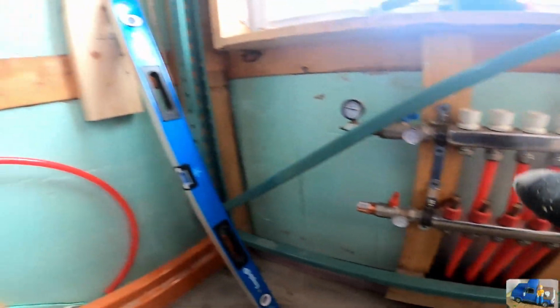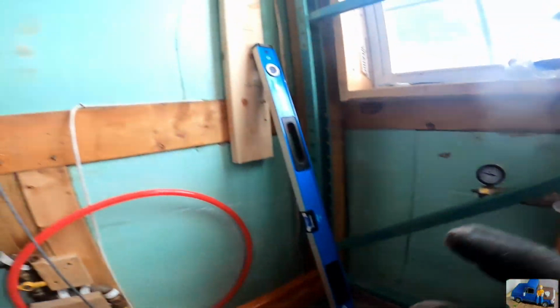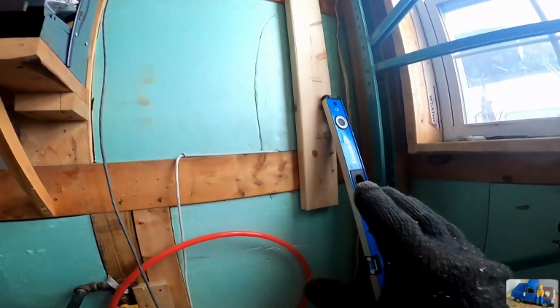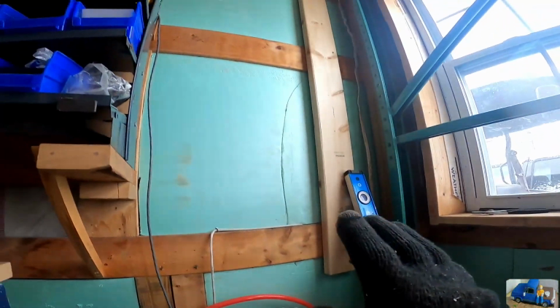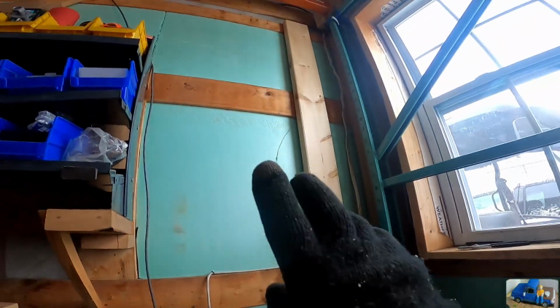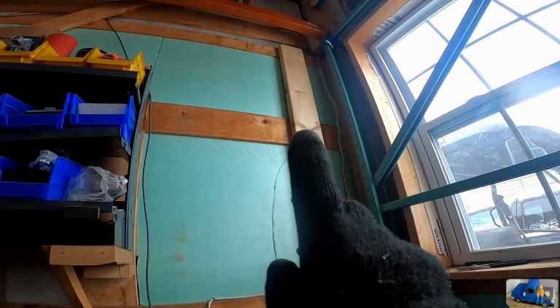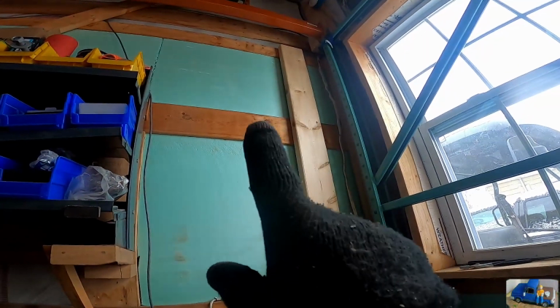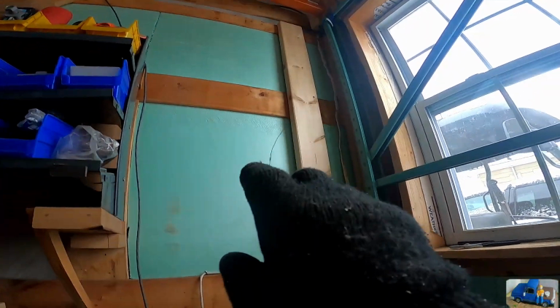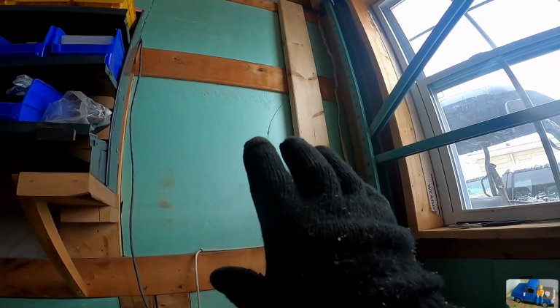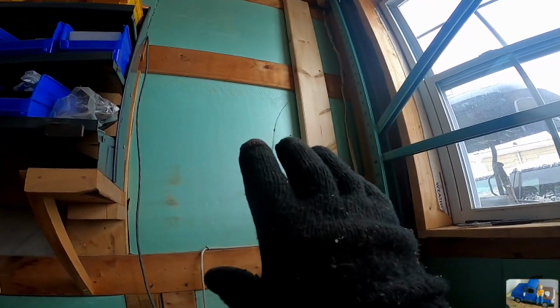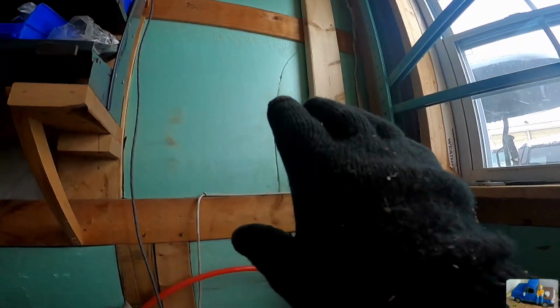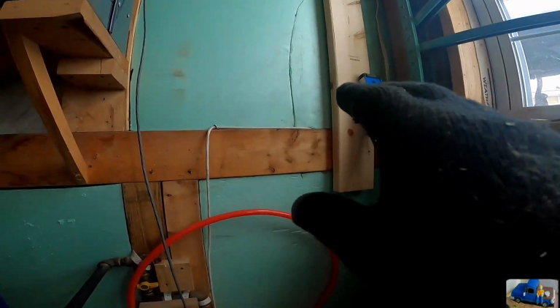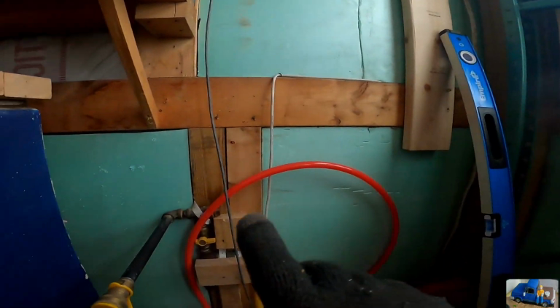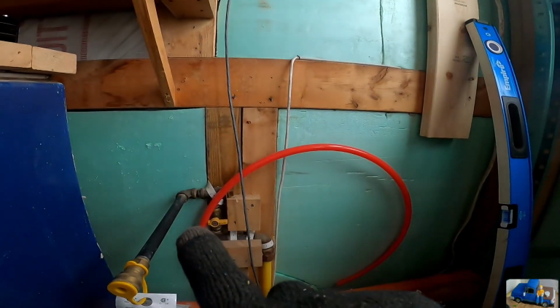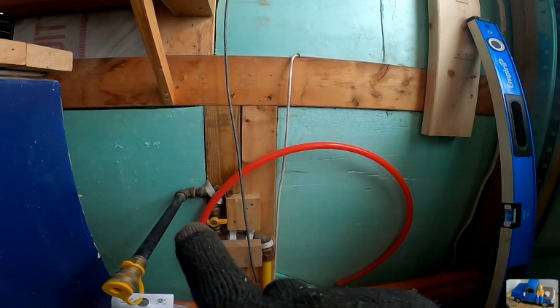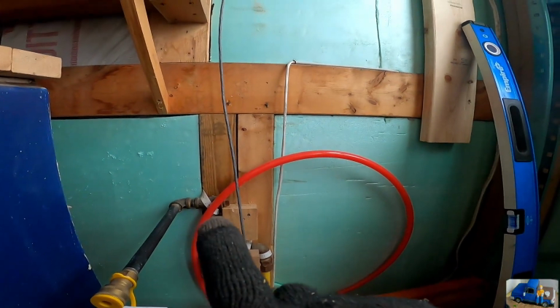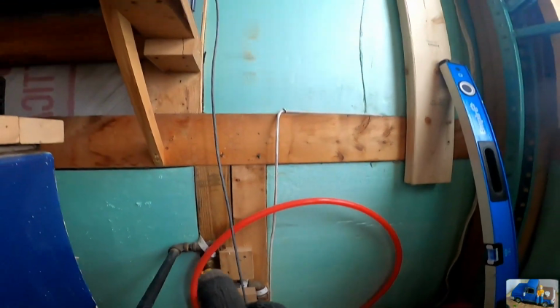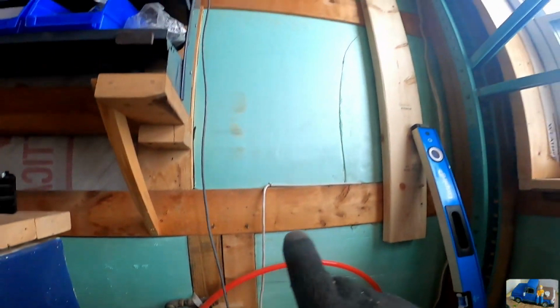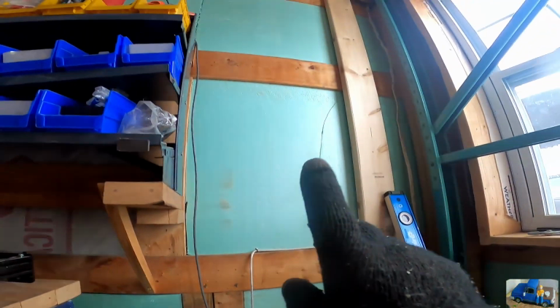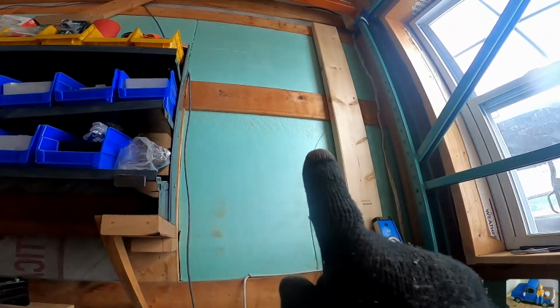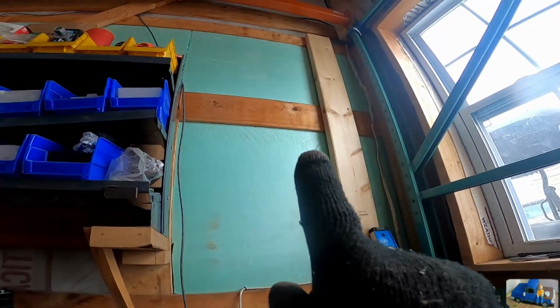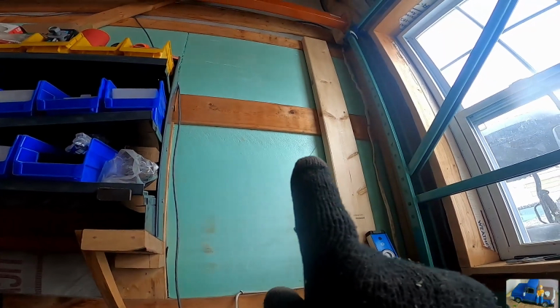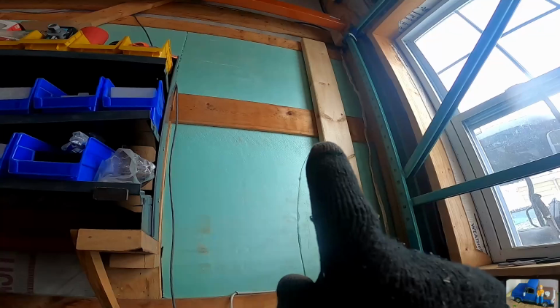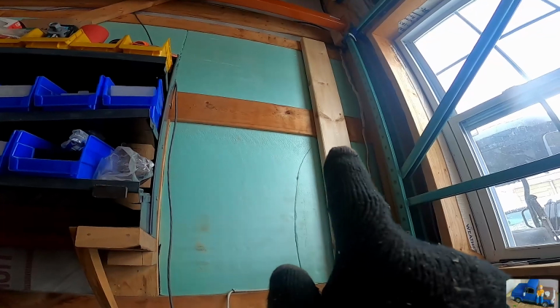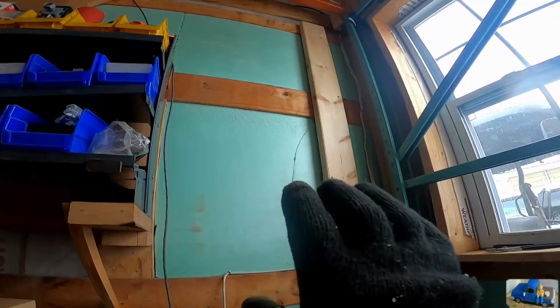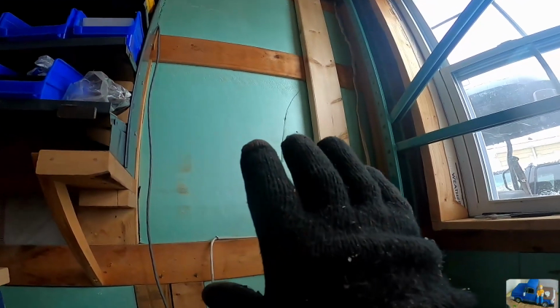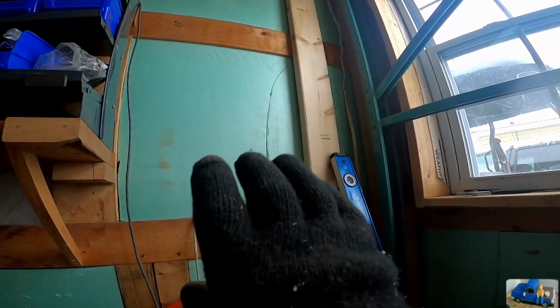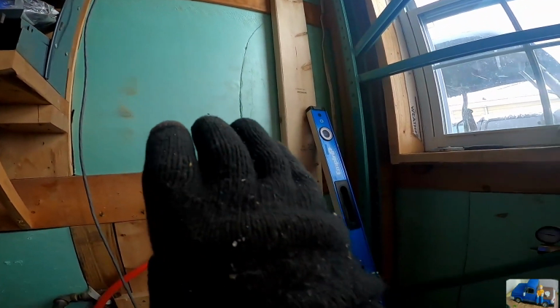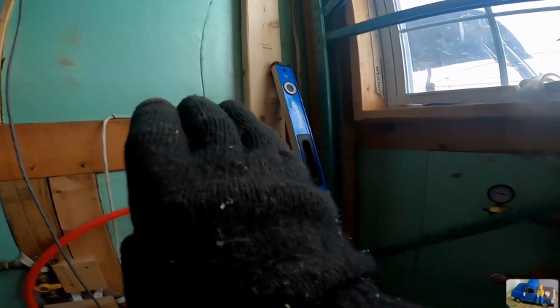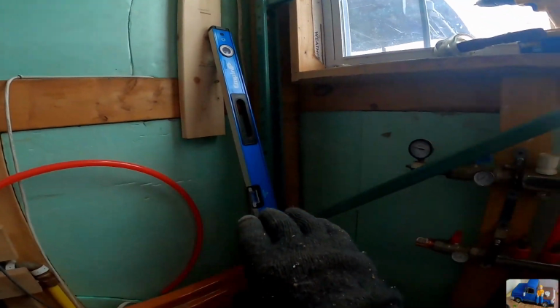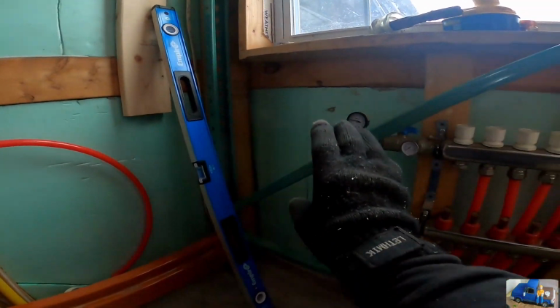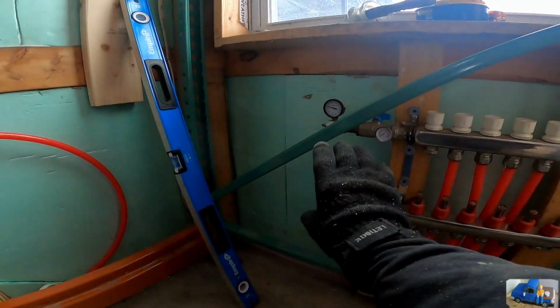What we're going to do is install the boiler up there and the integration panel there. We have our gas line here — gas to the boiler, water from the boiler to the panel, and then from the panel right into our manifold.